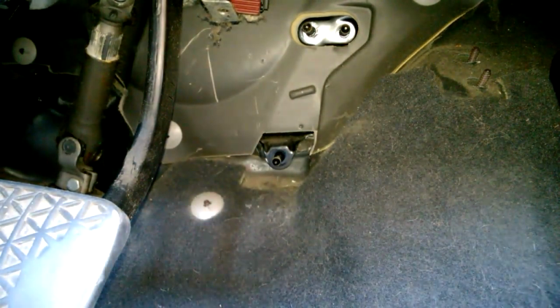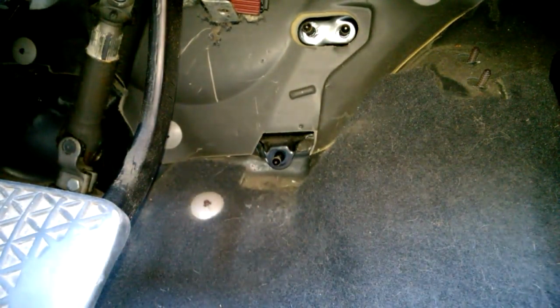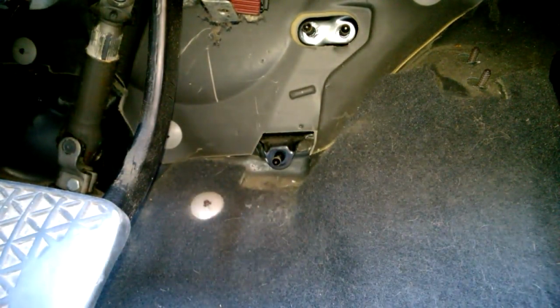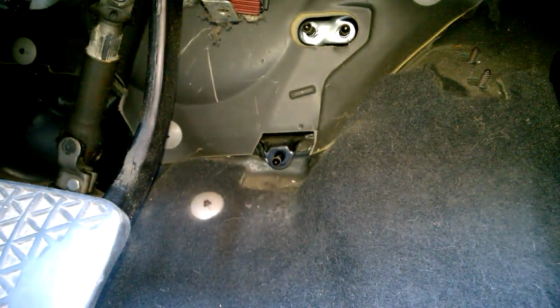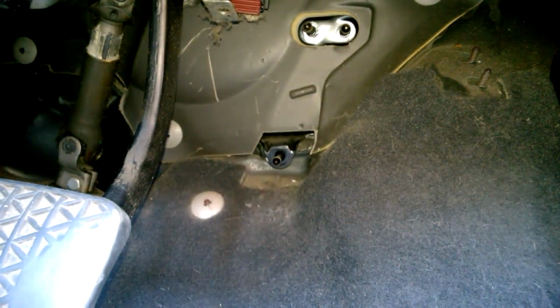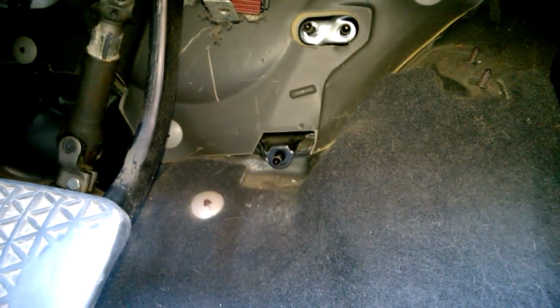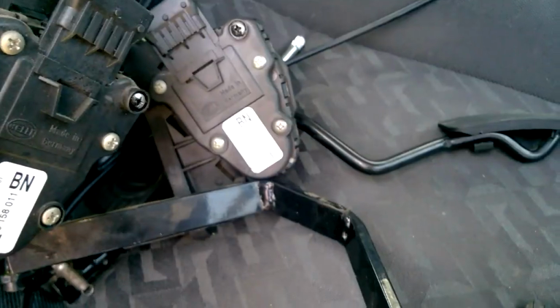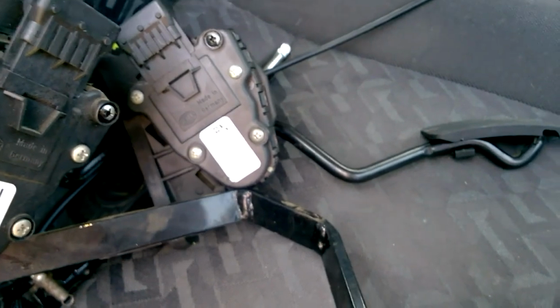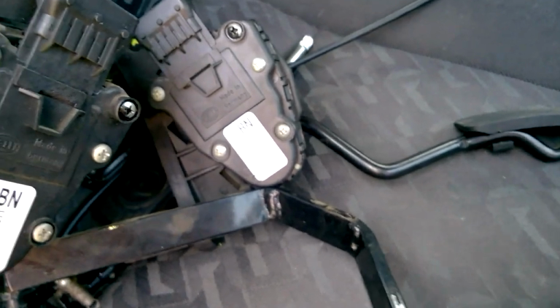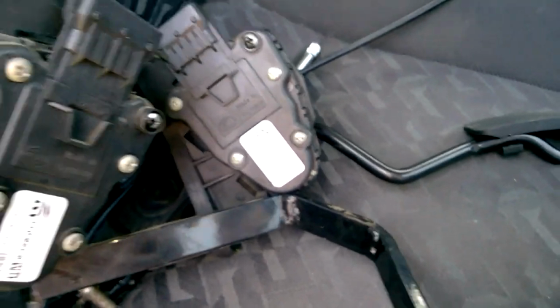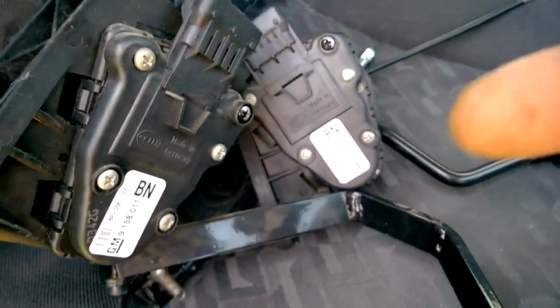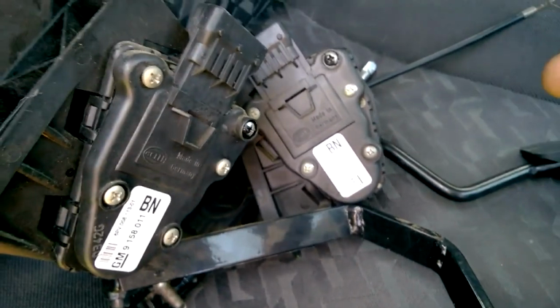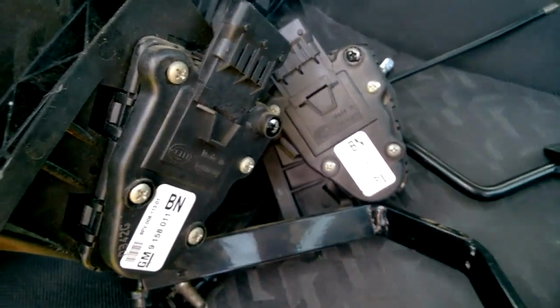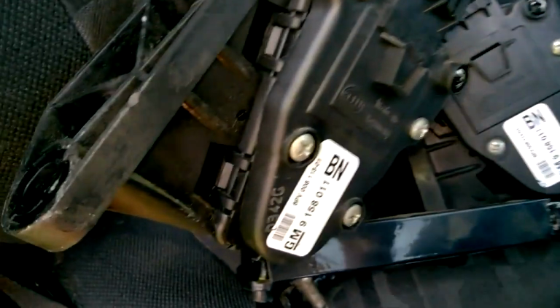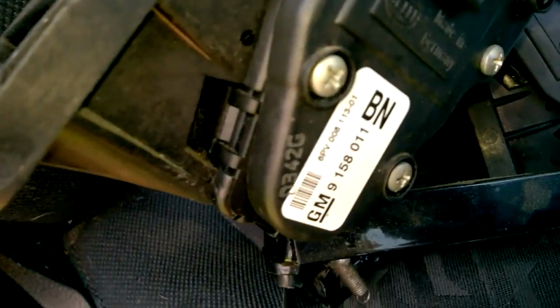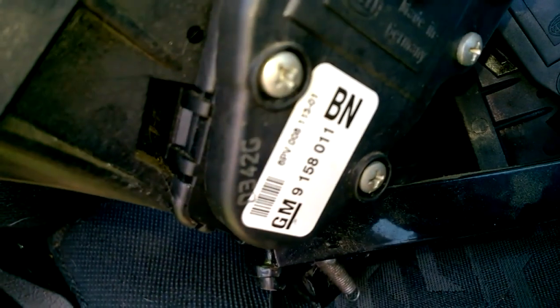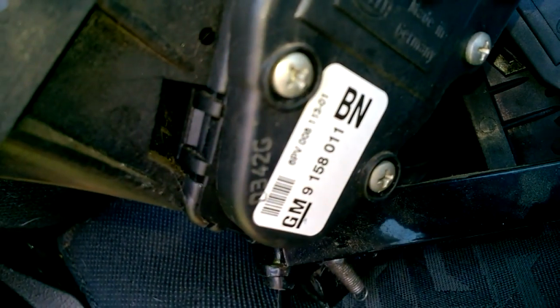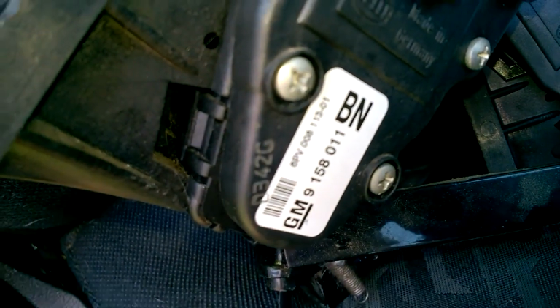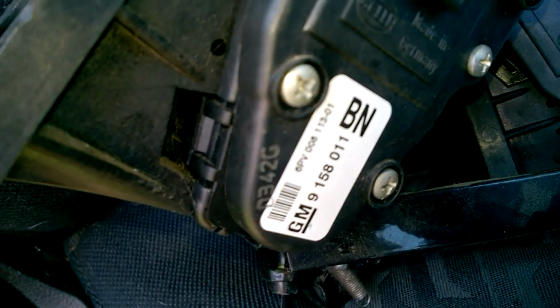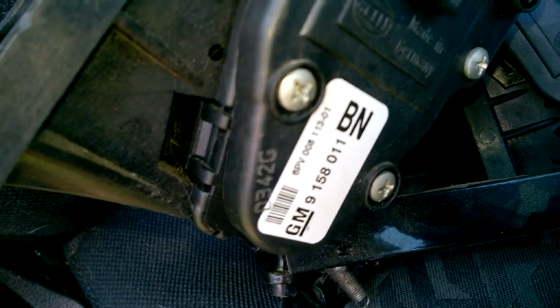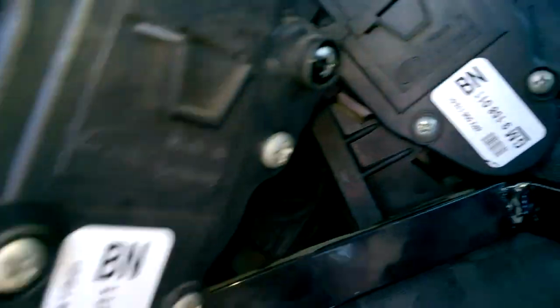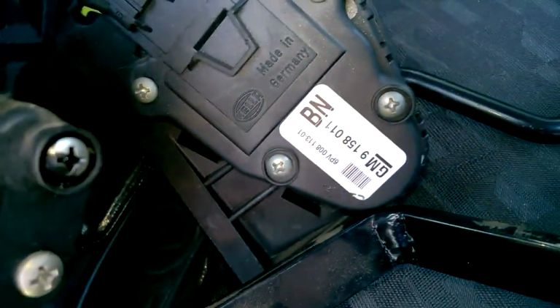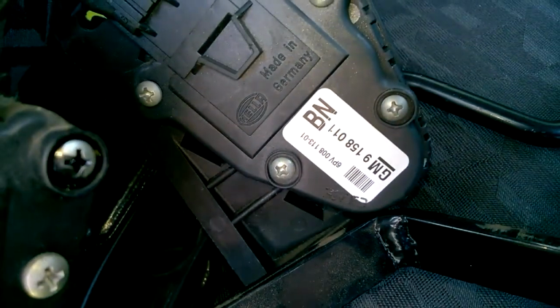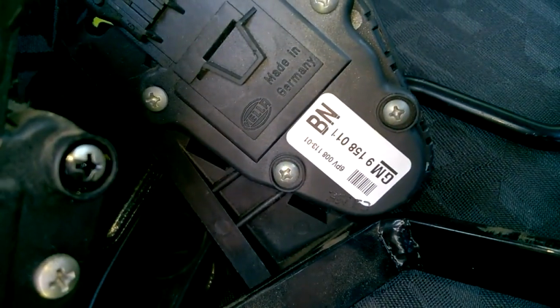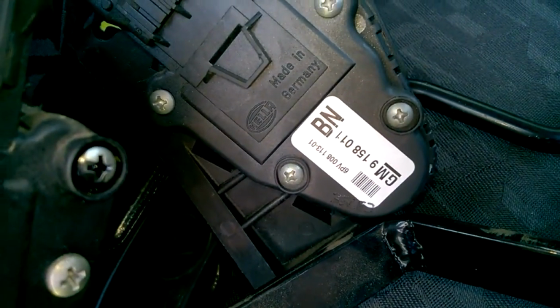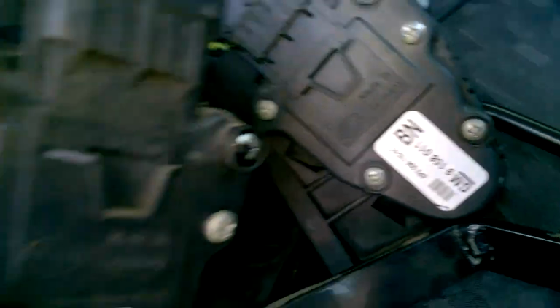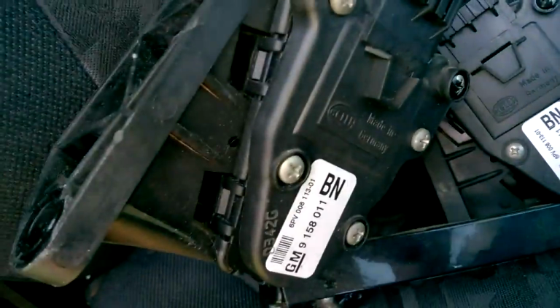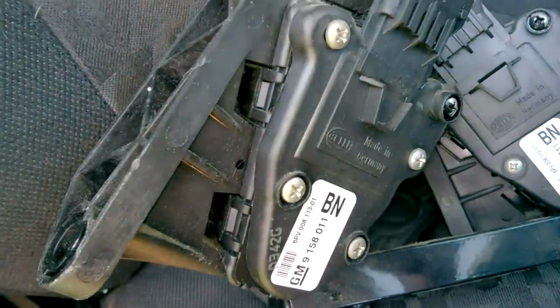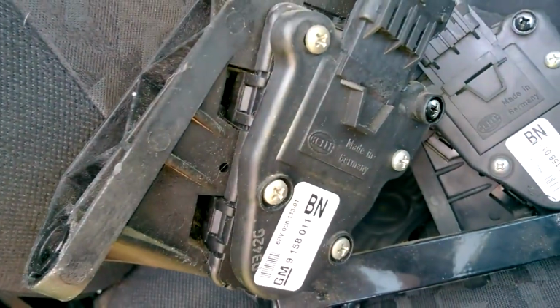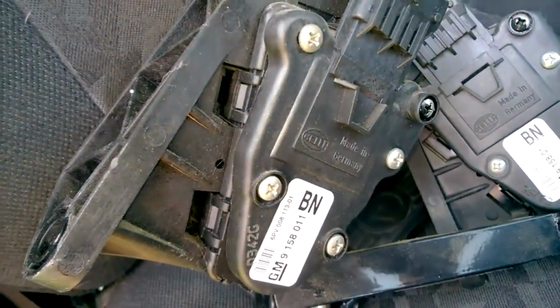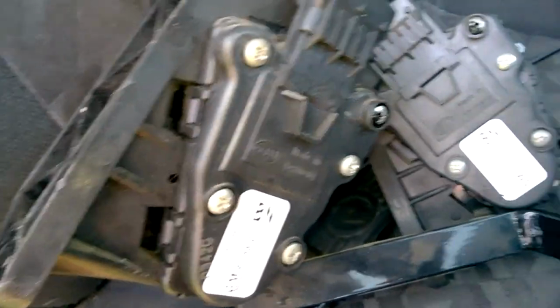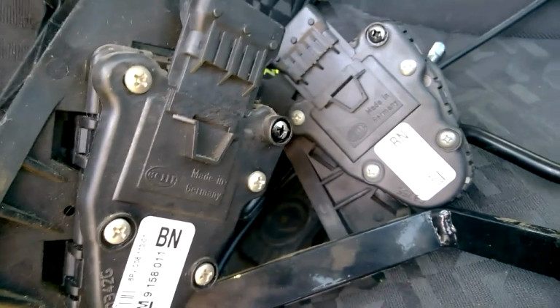That's just ready to fit the new one then. Just make sure as well when you're ordering your new part that the numbers down there match up, because there are a few variations of the numbers, so just bear that in mind.